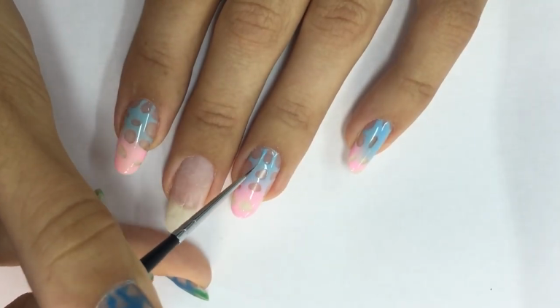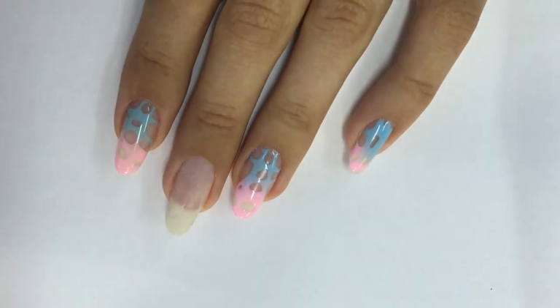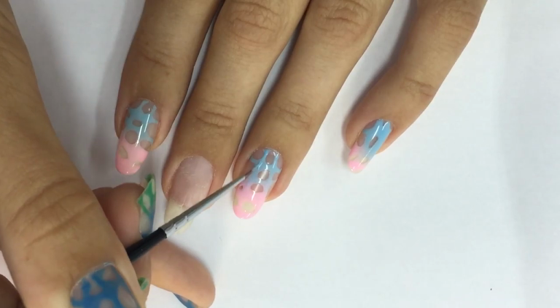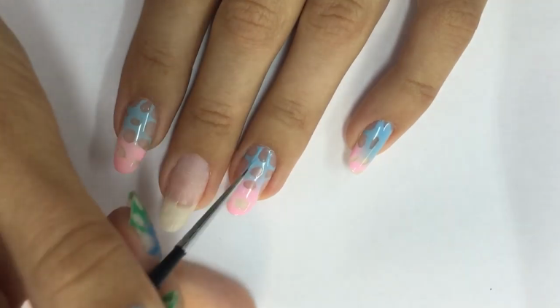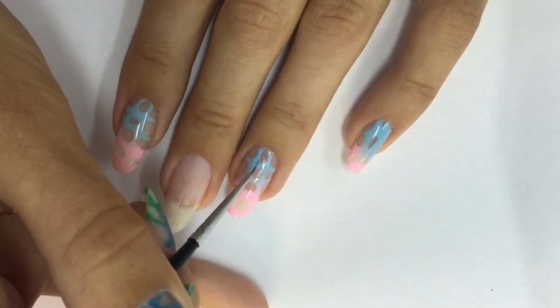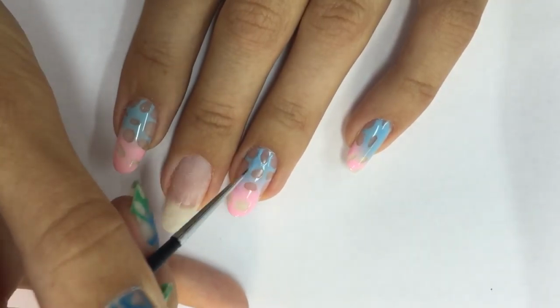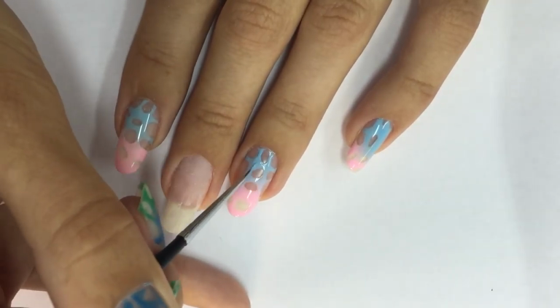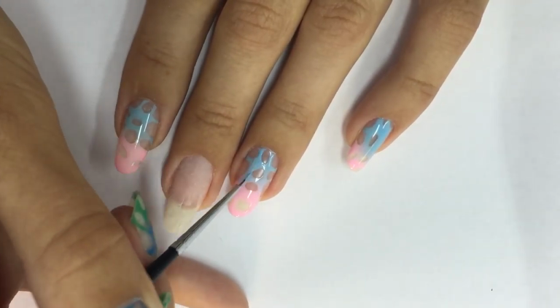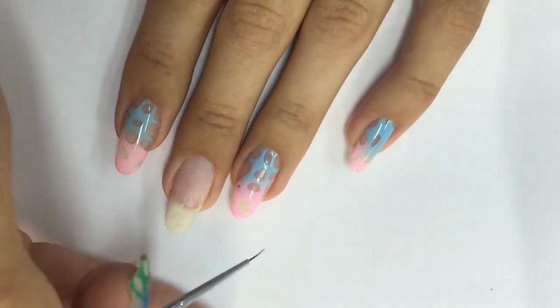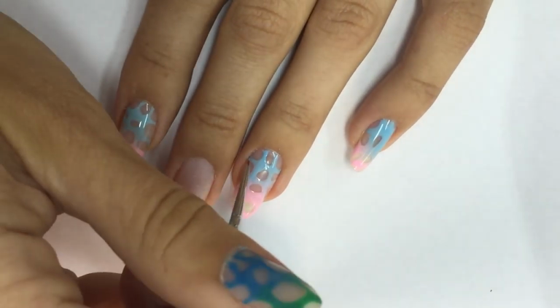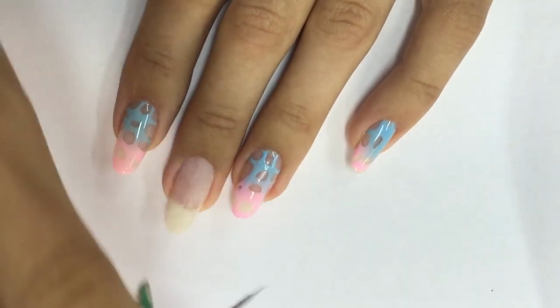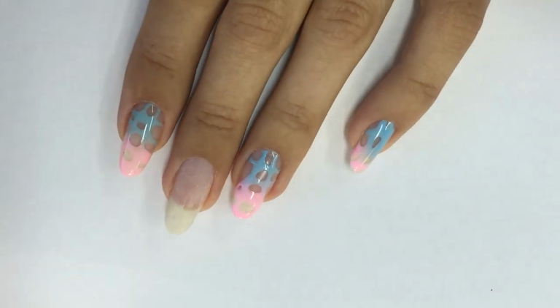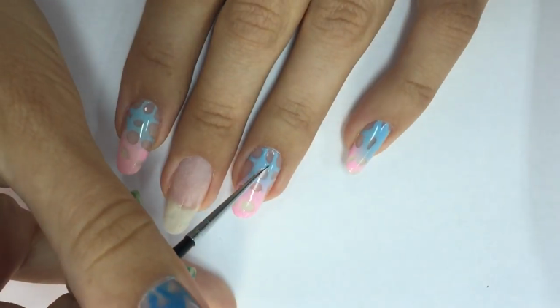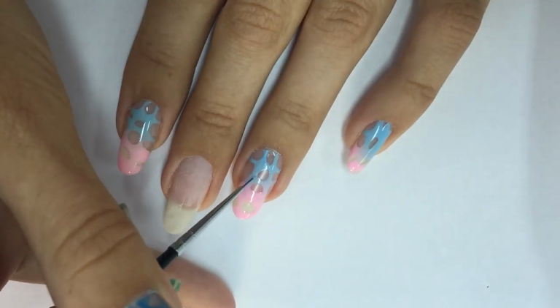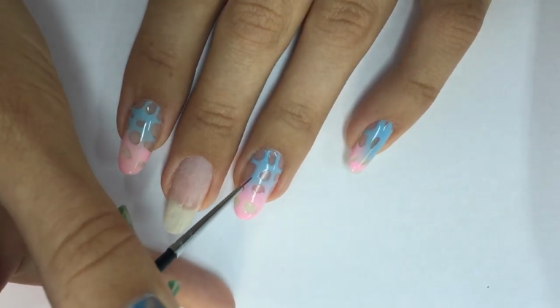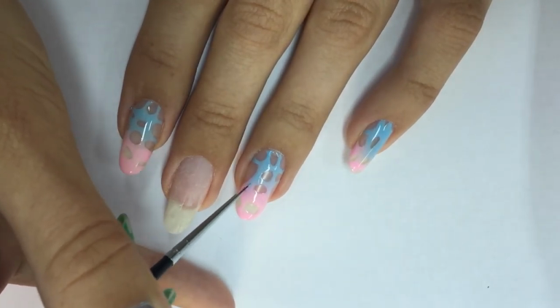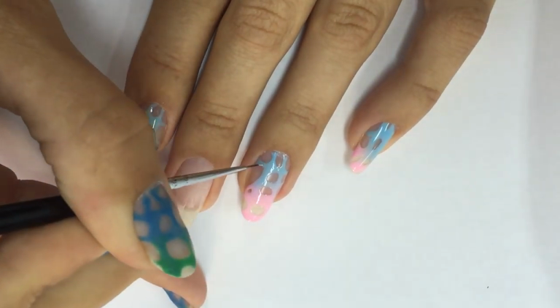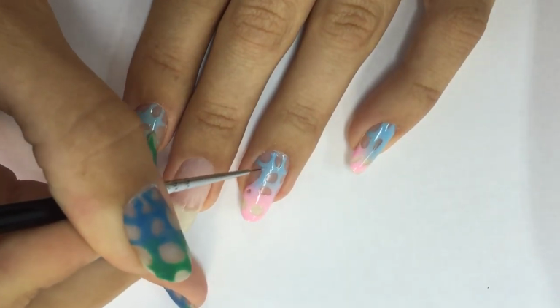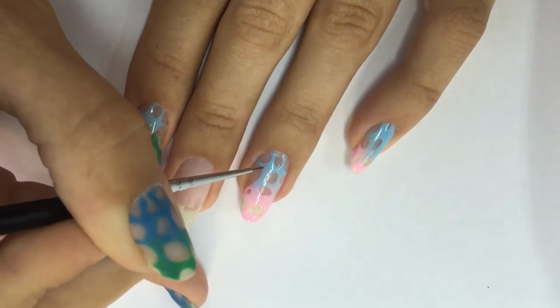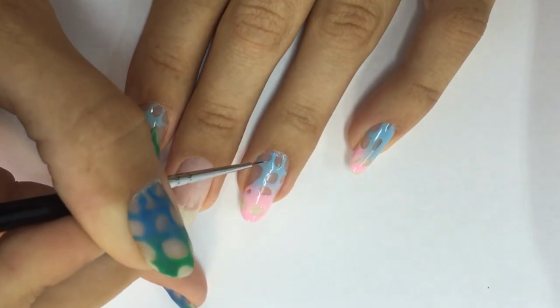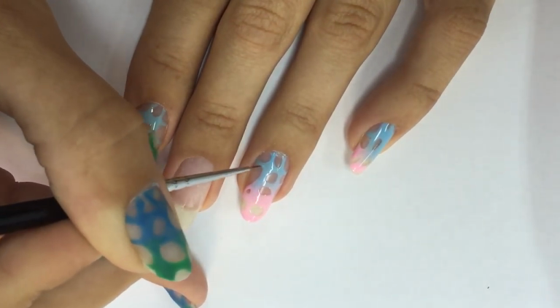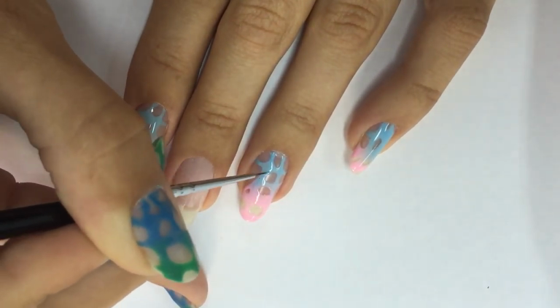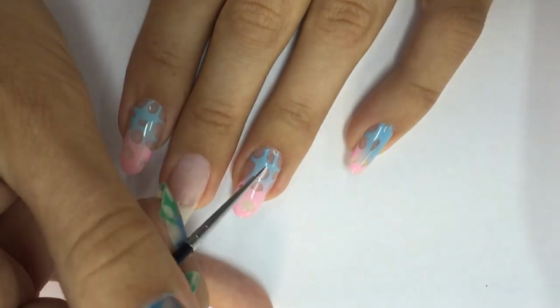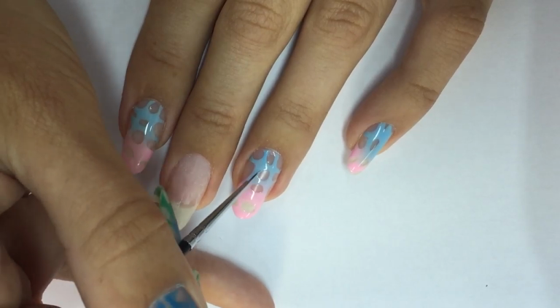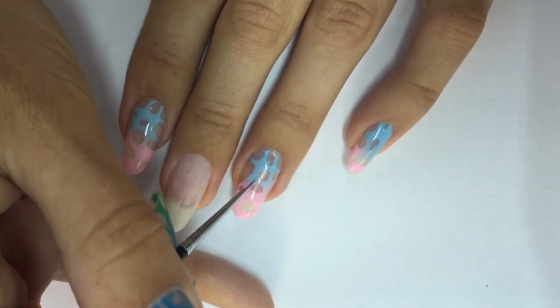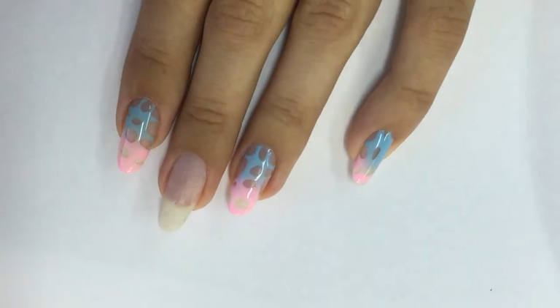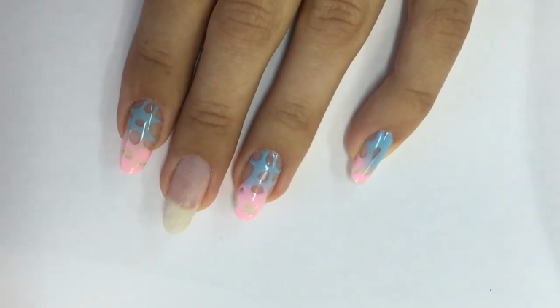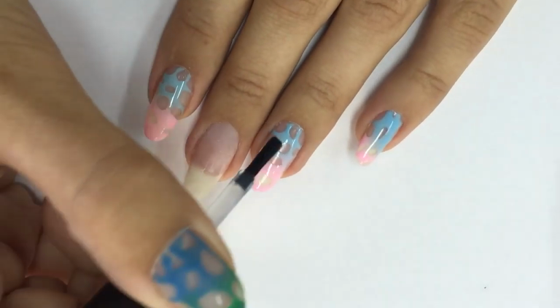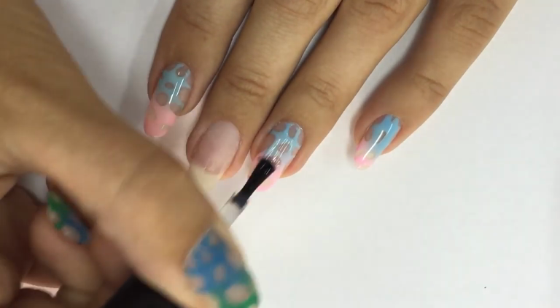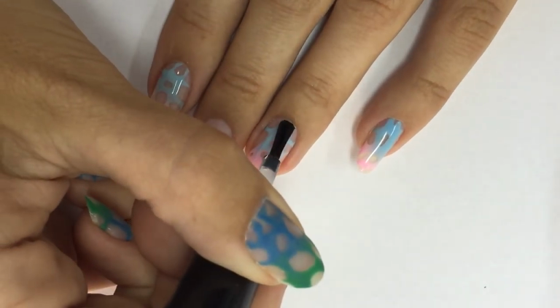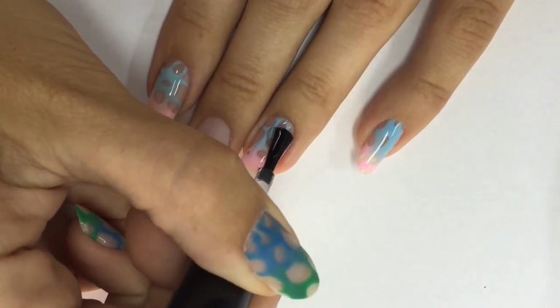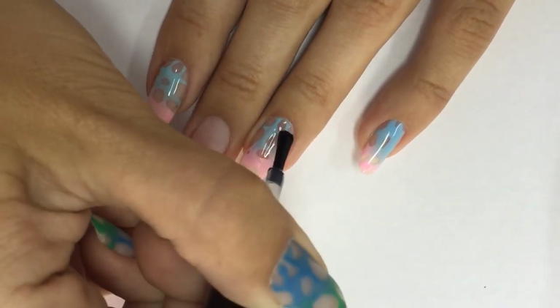Then I cure the design and do some other lines near the cuticle just to make them pop more. I do a second layer but only with the light blue — I don't want to repeat everything, it would take too long. Then I cure the whole design for one minute in the LED lamp.